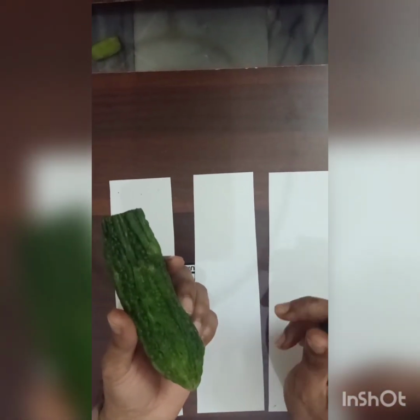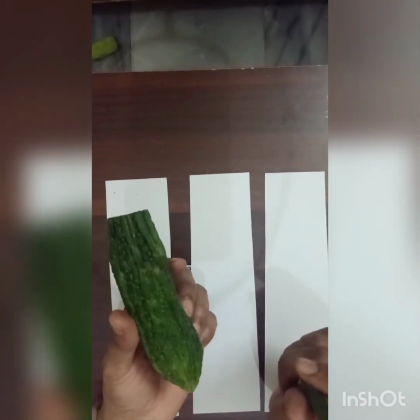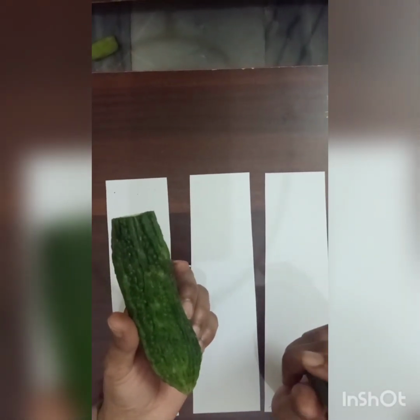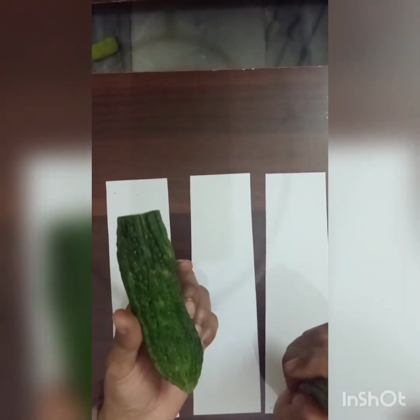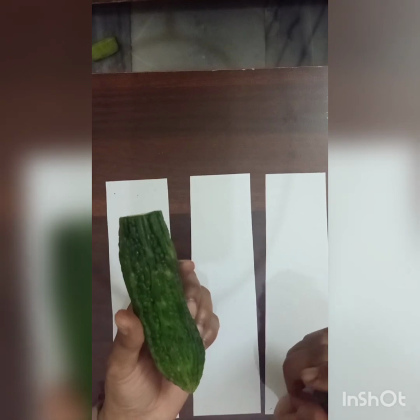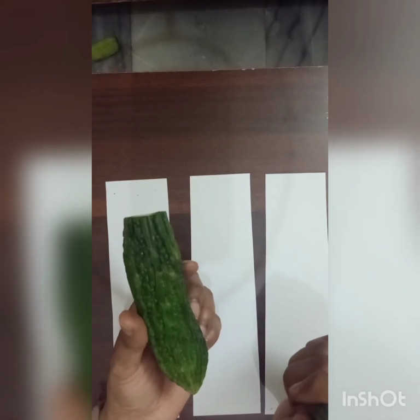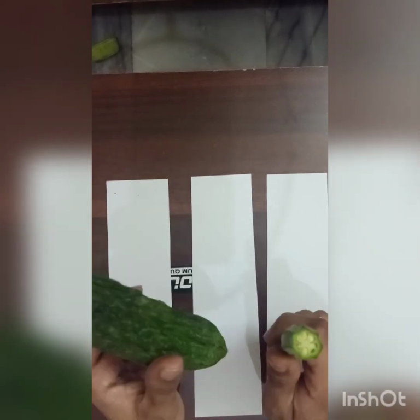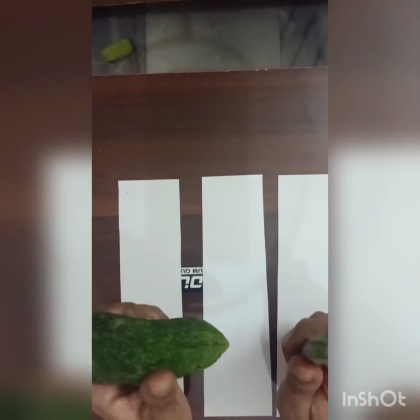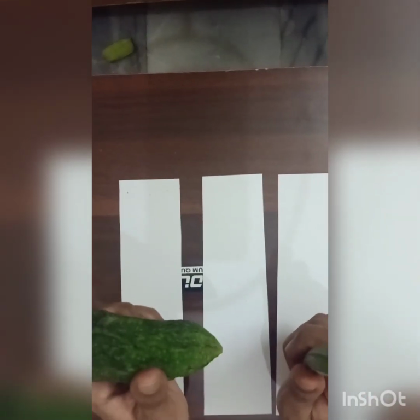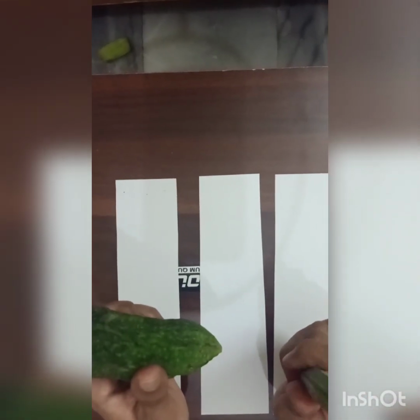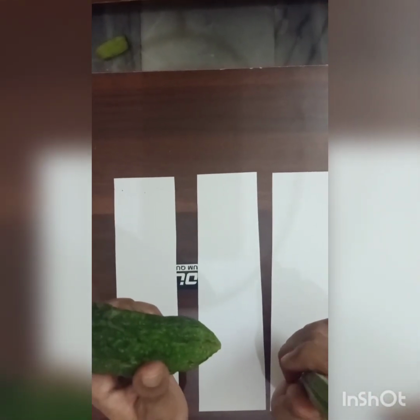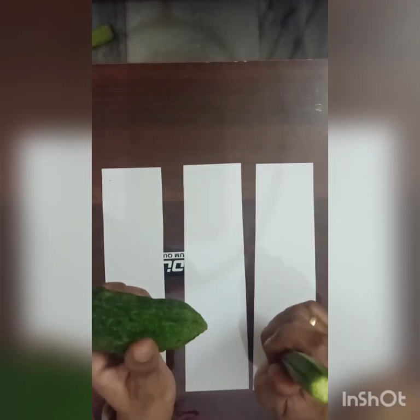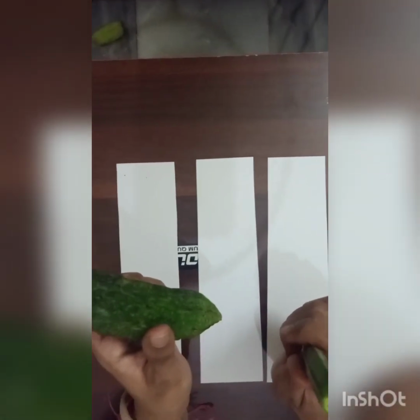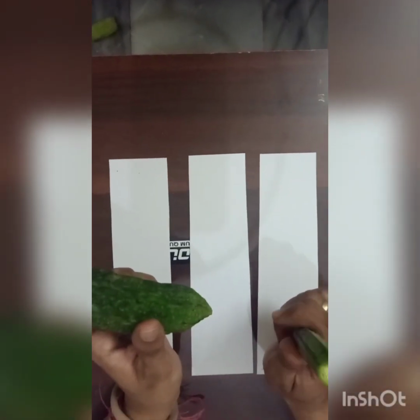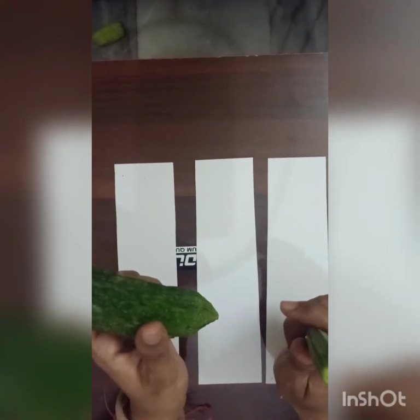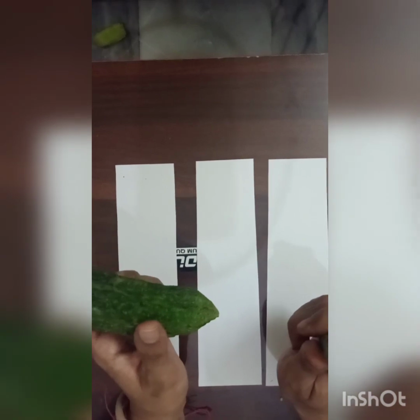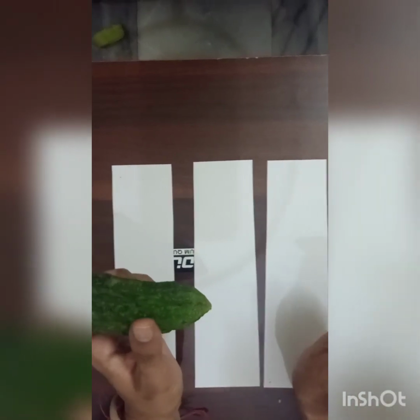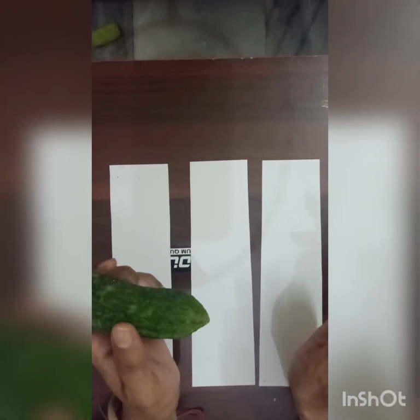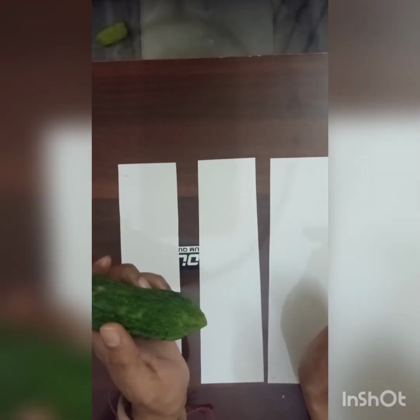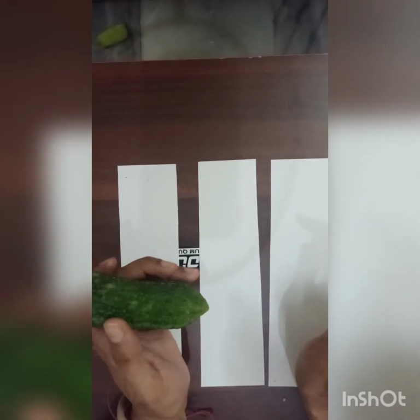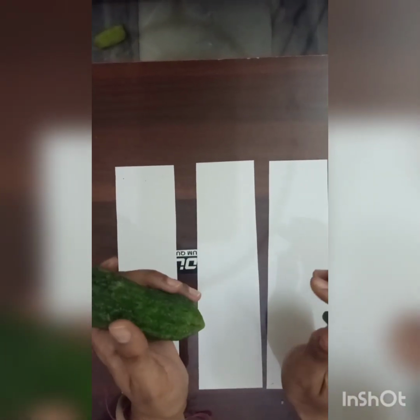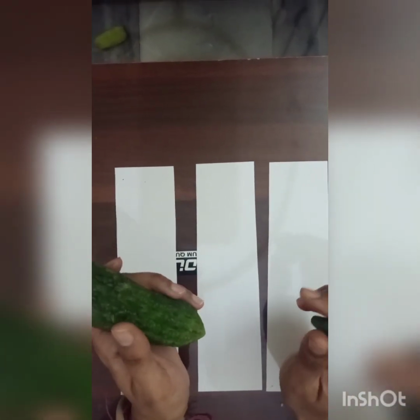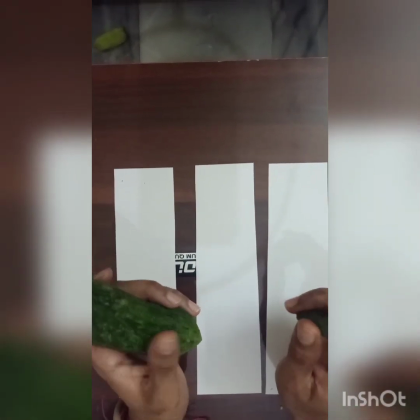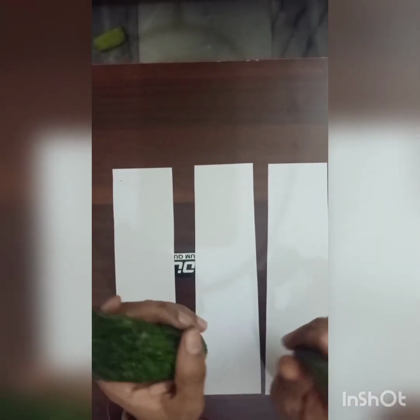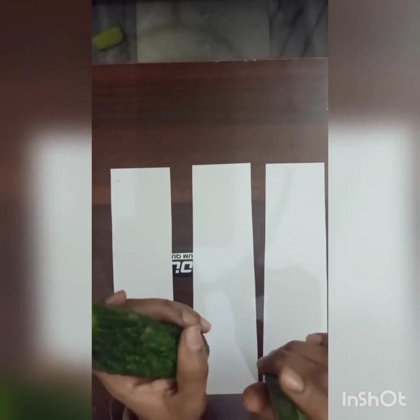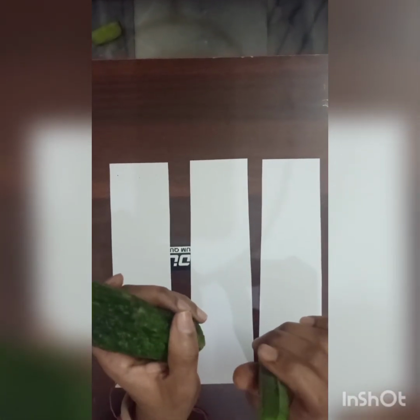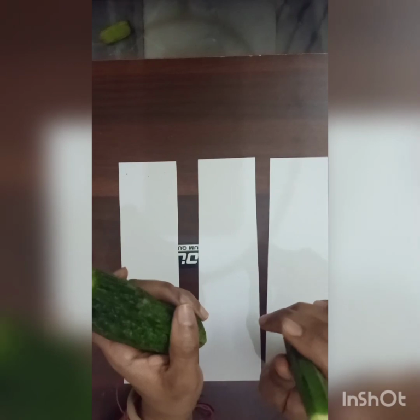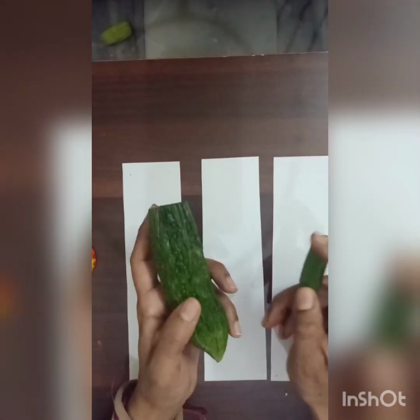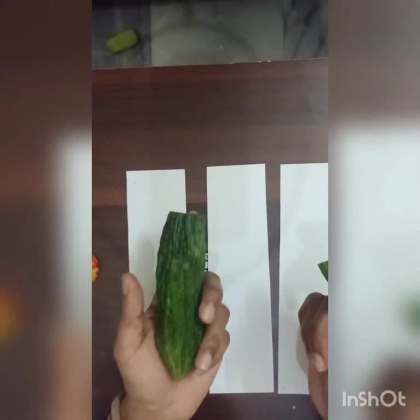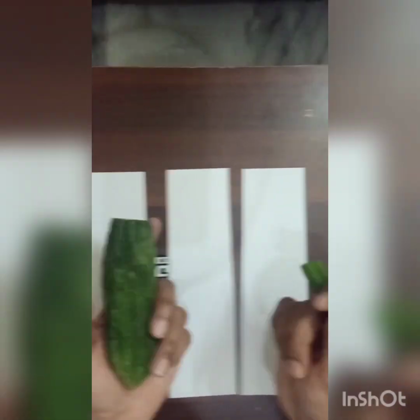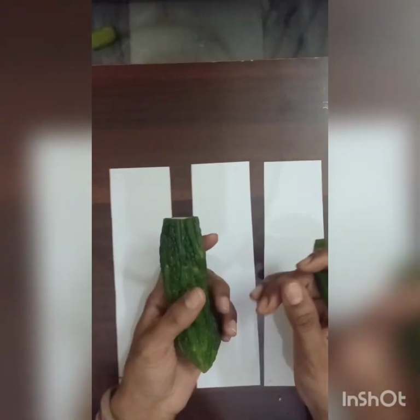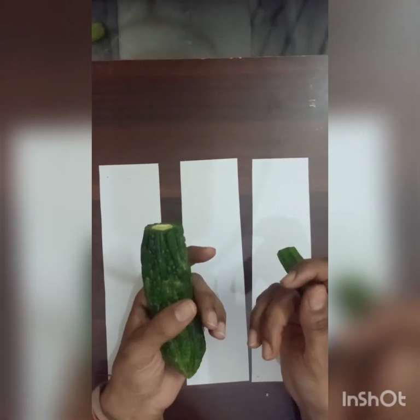Let me tell you how many children eat bindi and karela. Many children don't like this. I know when I was little, I didn't eat it either. But today we will not eat it — today we will make a painting with it. How interesting!